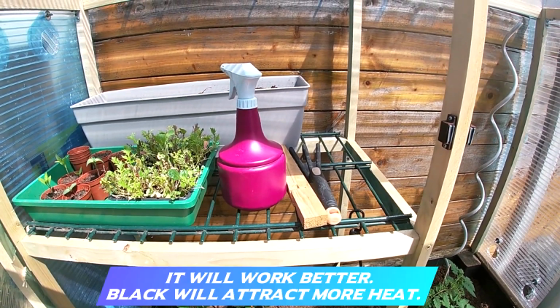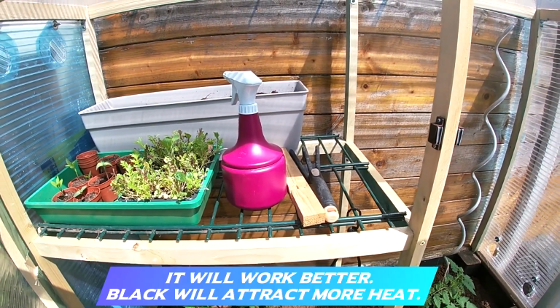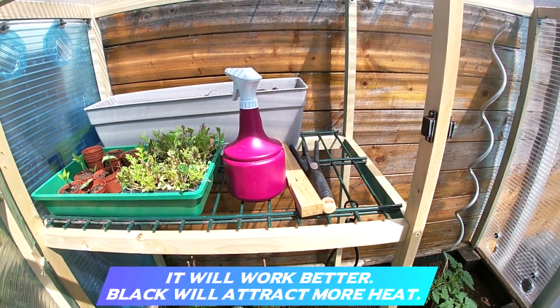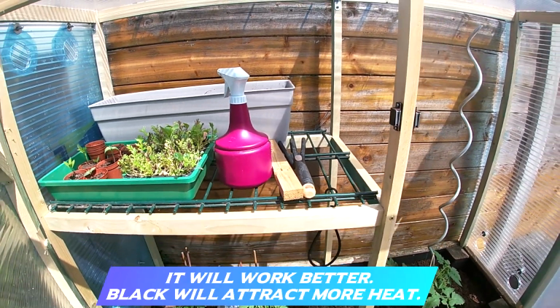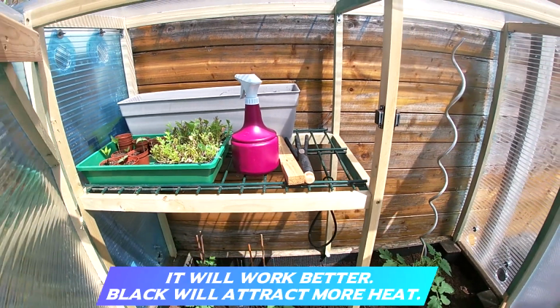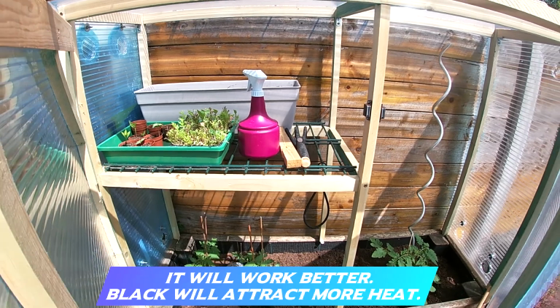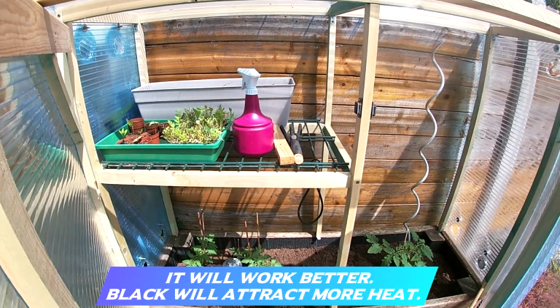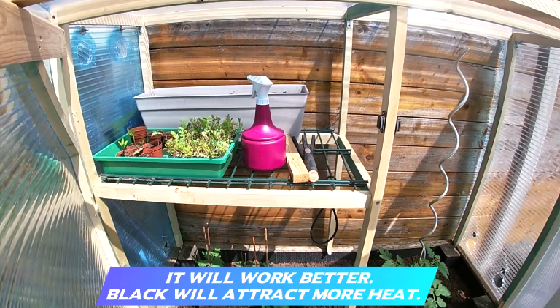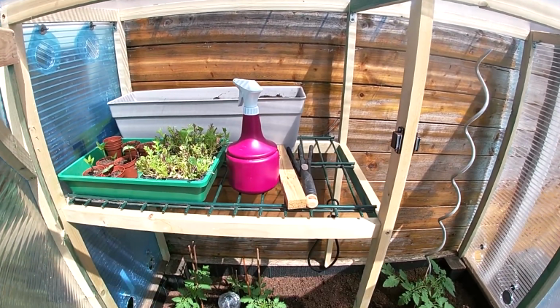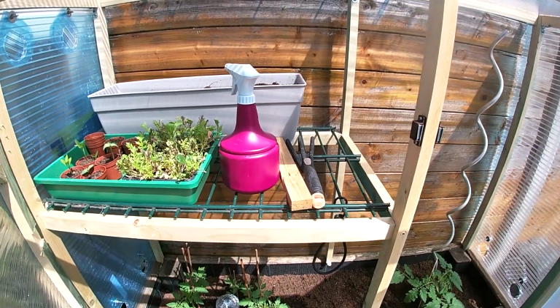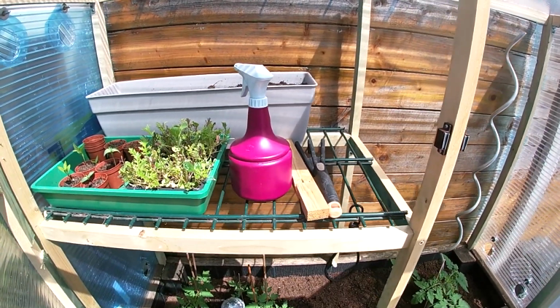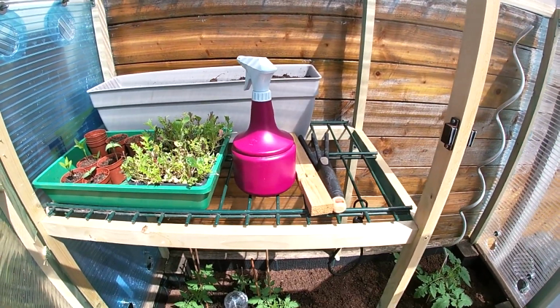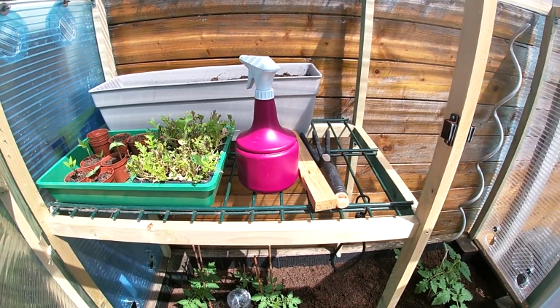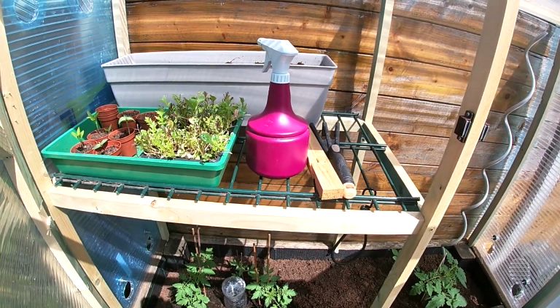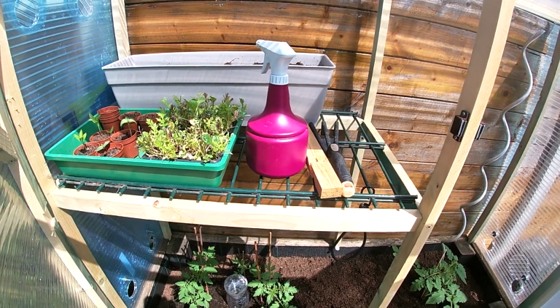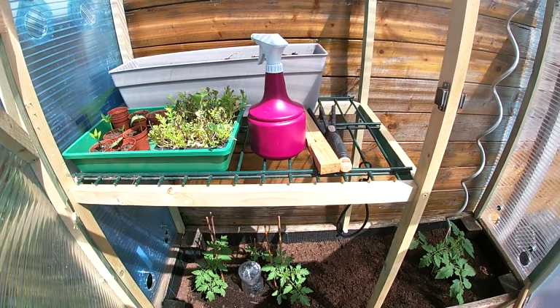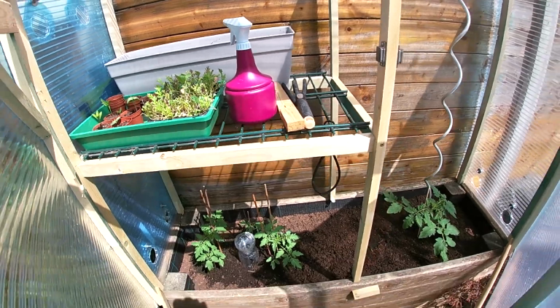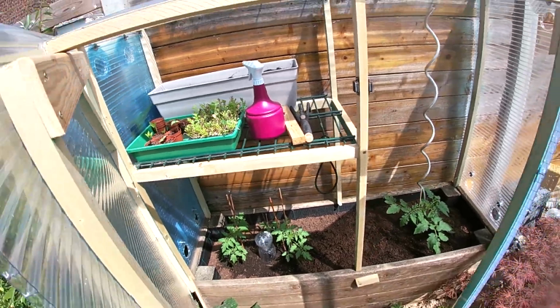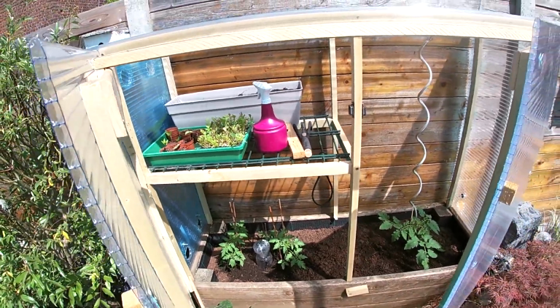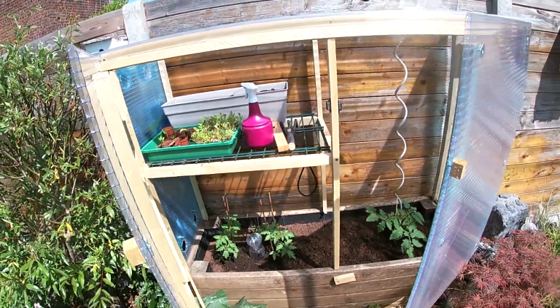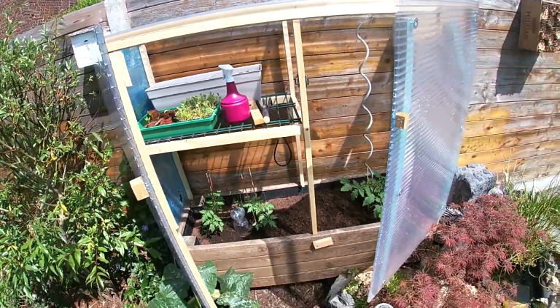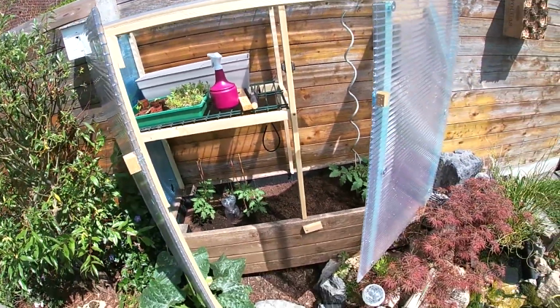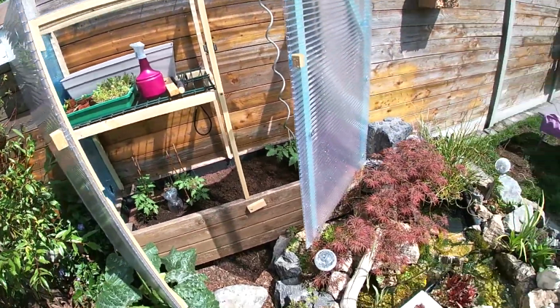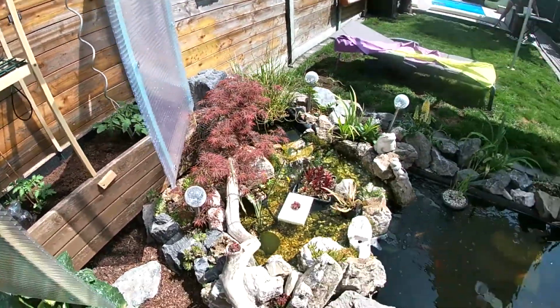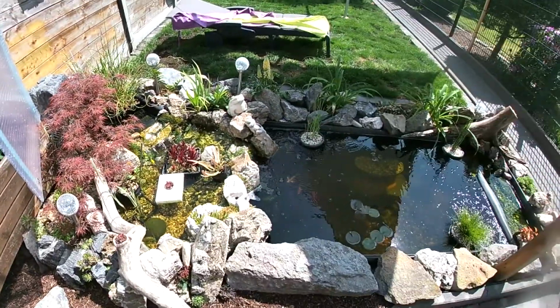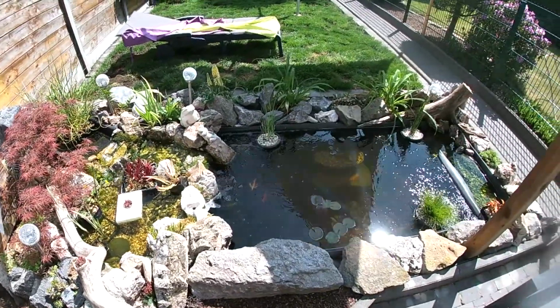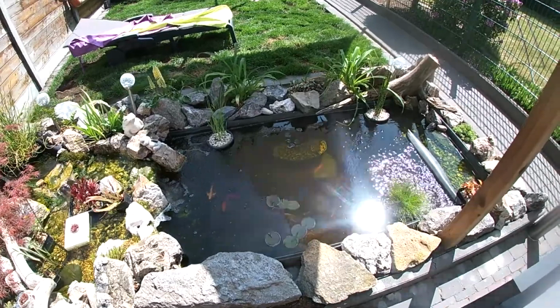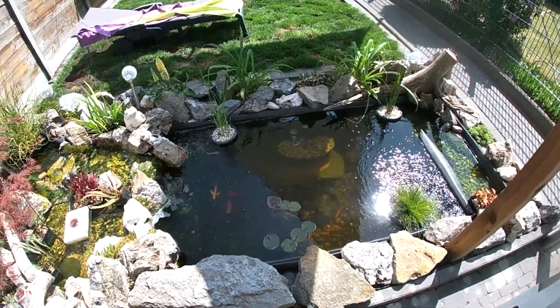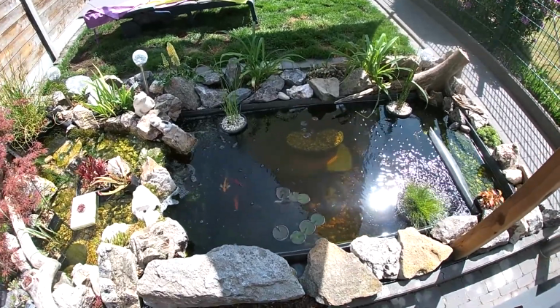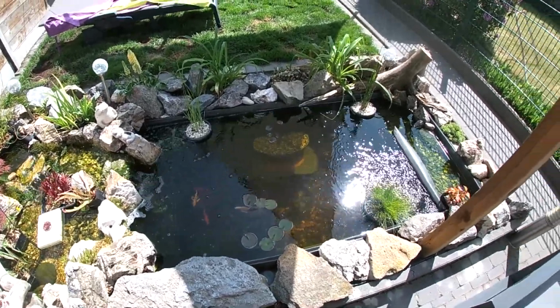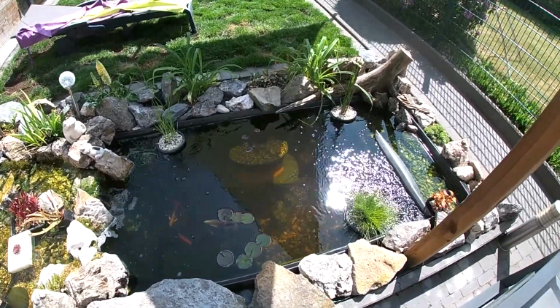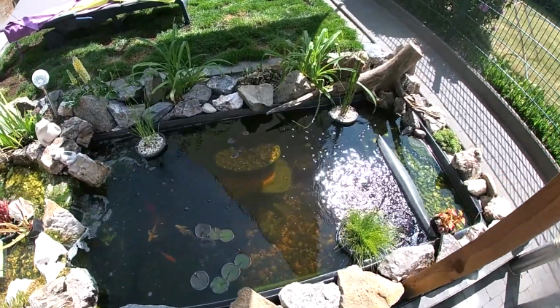So don't worry about that — you don't have to buy unnecessary things if you don't need them. I'll give you guys an update on my aquaponics attempt as well.